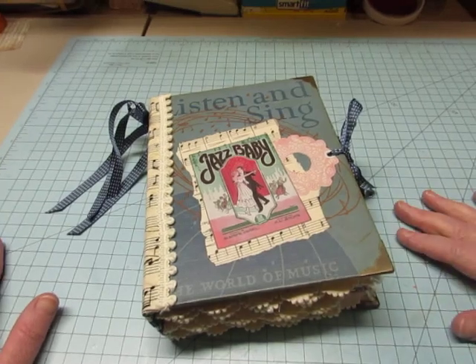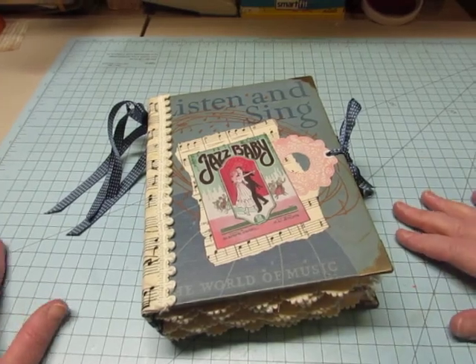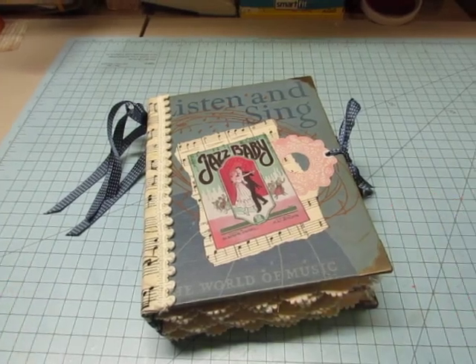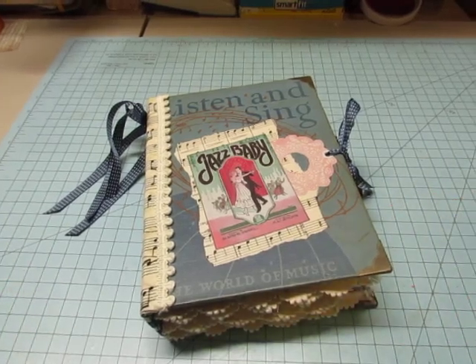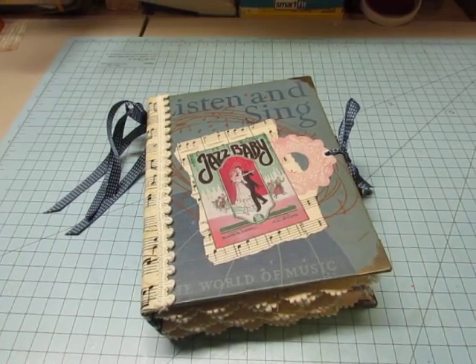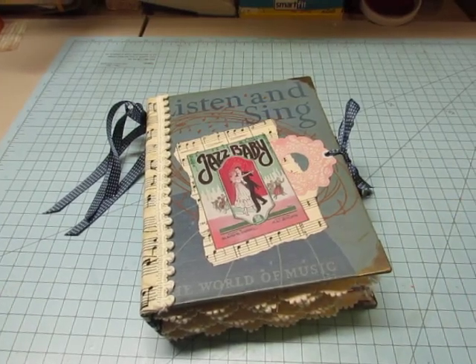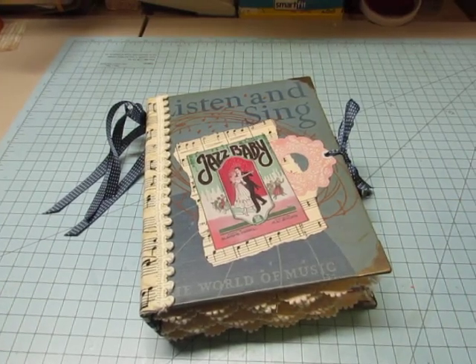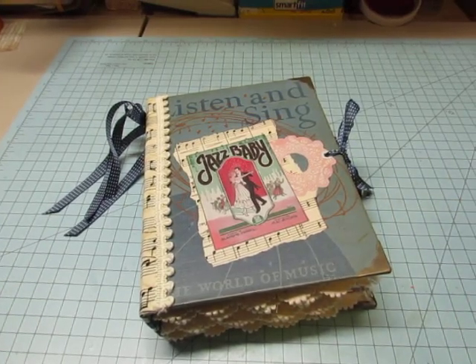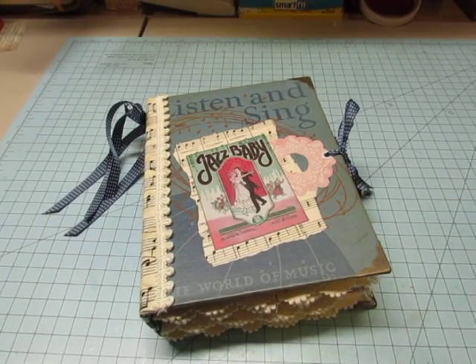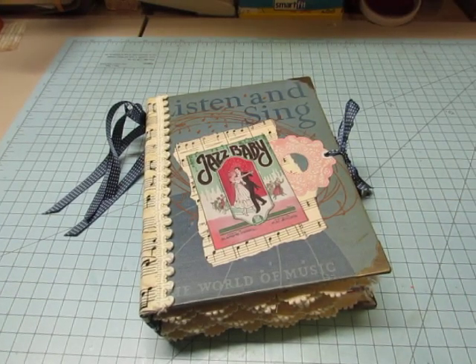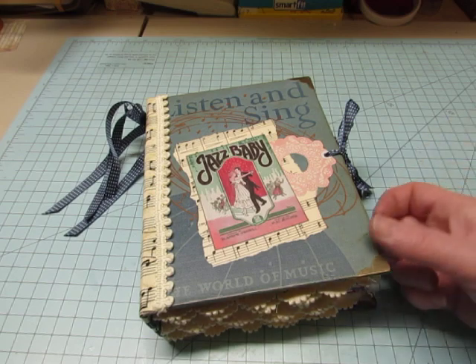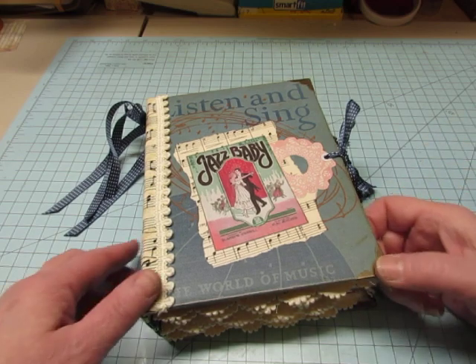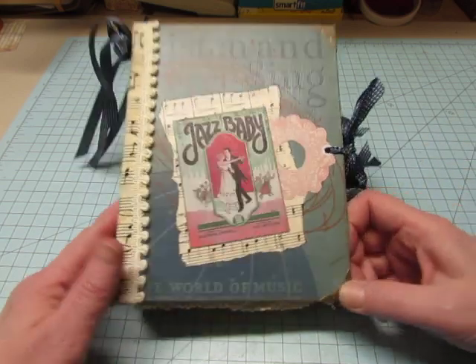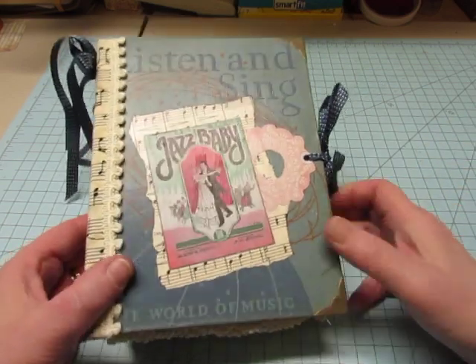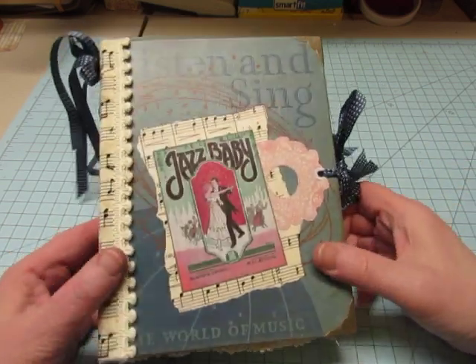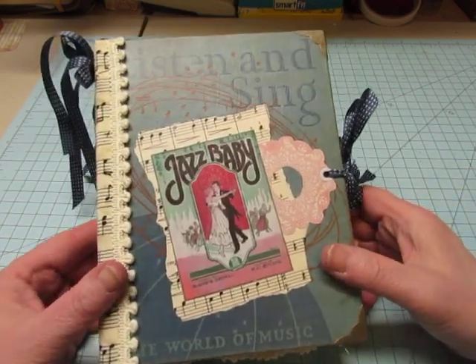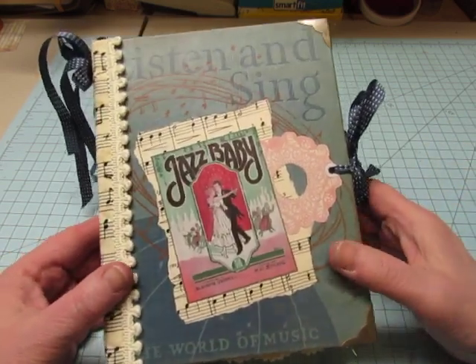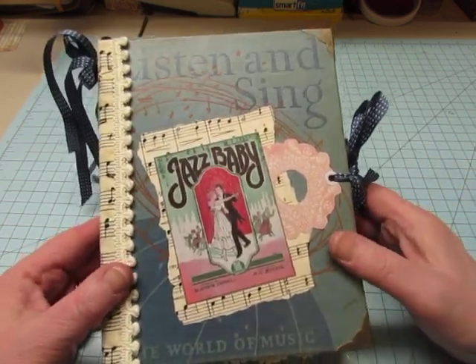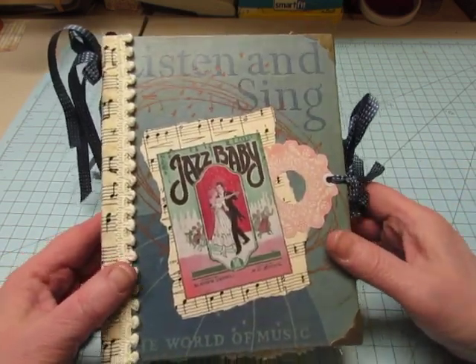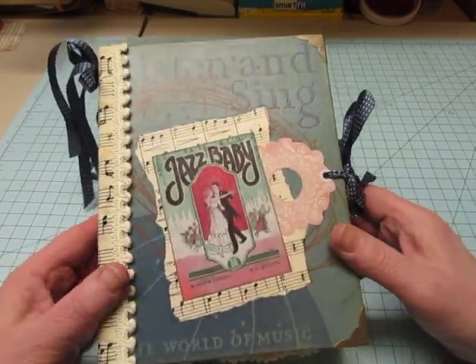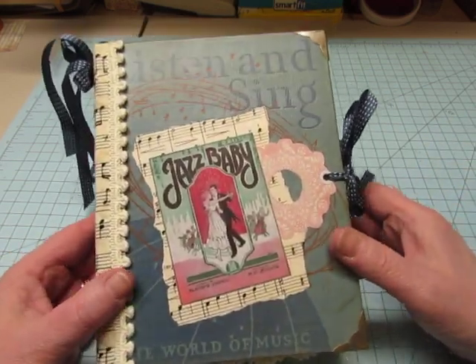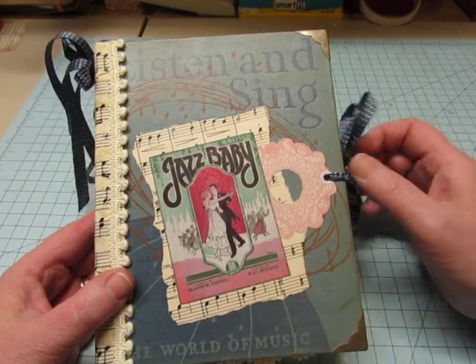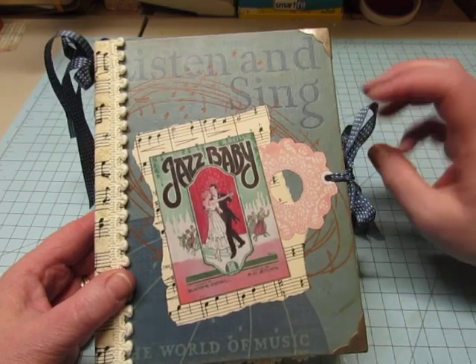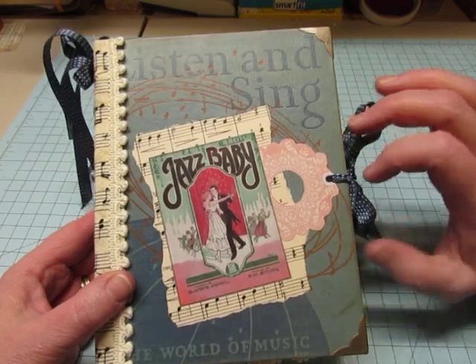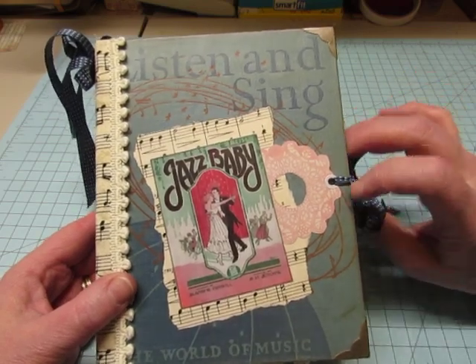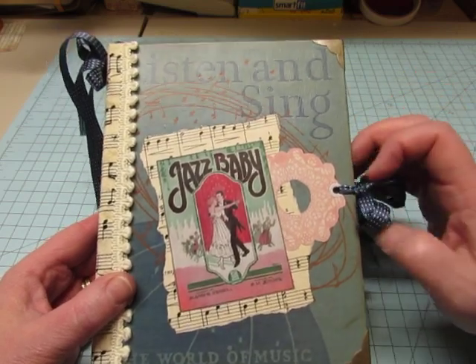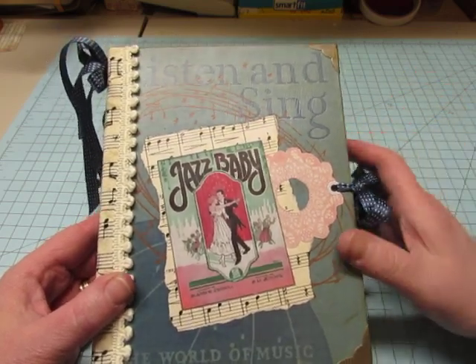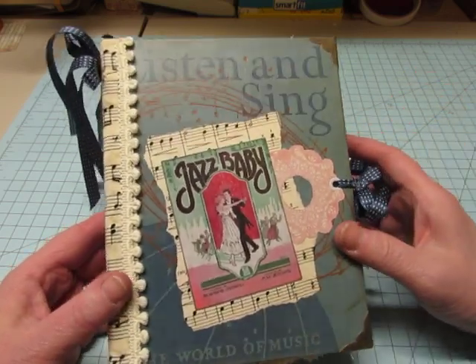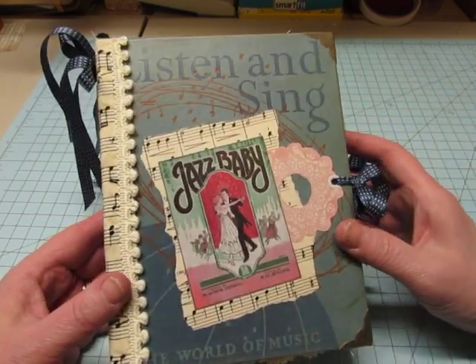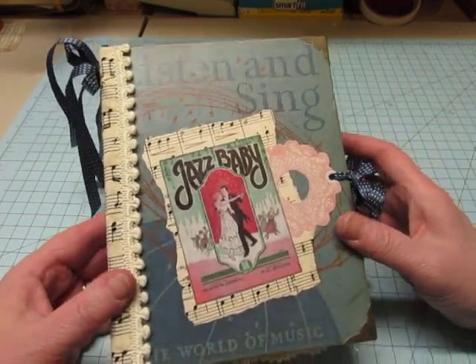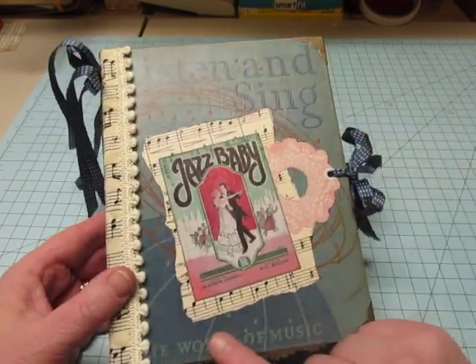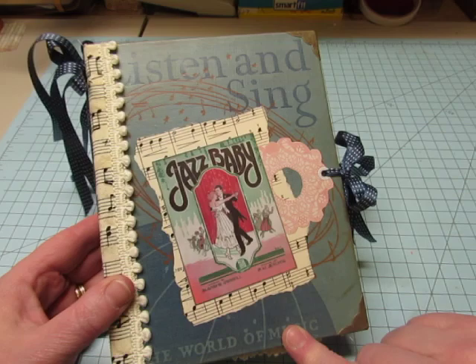Hello, it's Diane, and I have another custom journal to share with you today. This is made from an old children's music book — I think it was from a school class. It's called Listen and Sing, The World of Music.